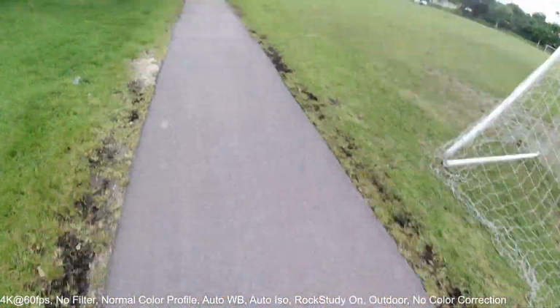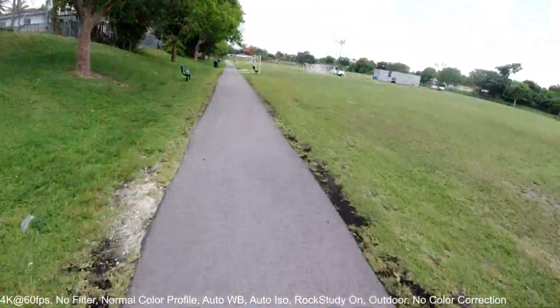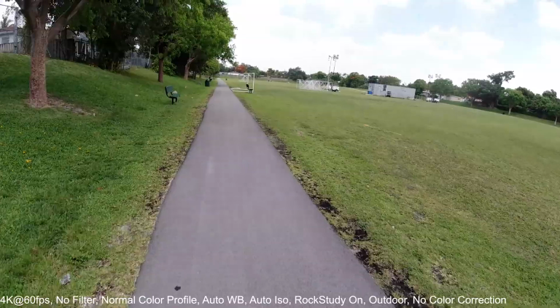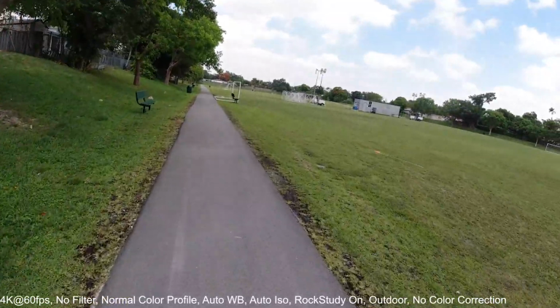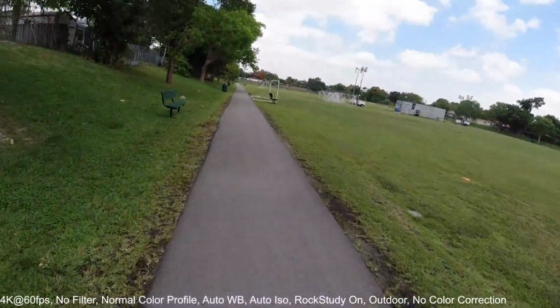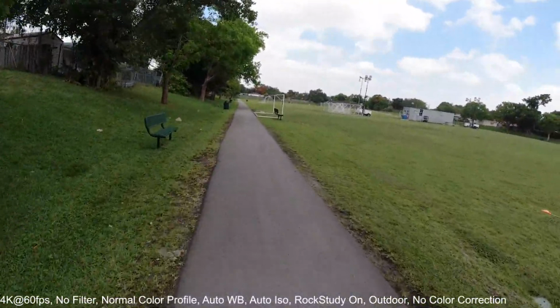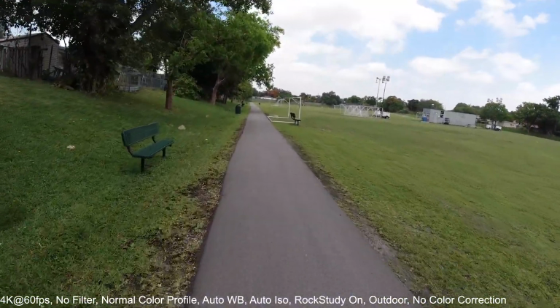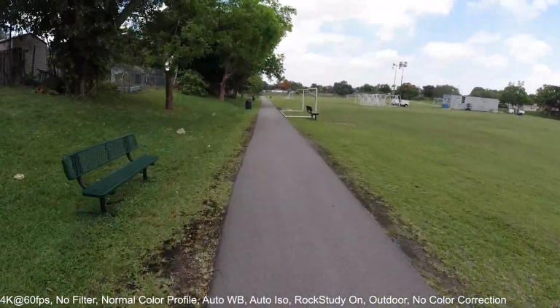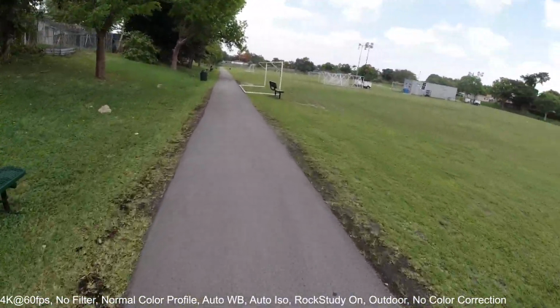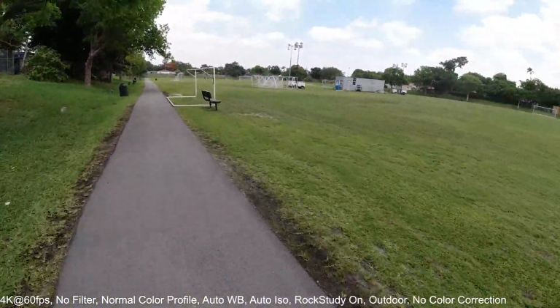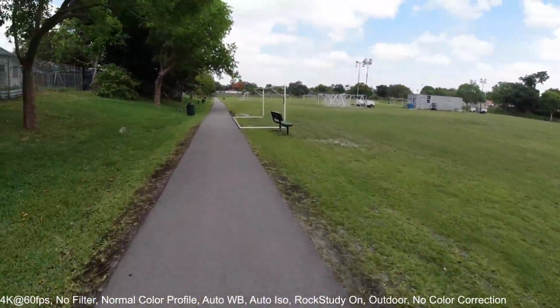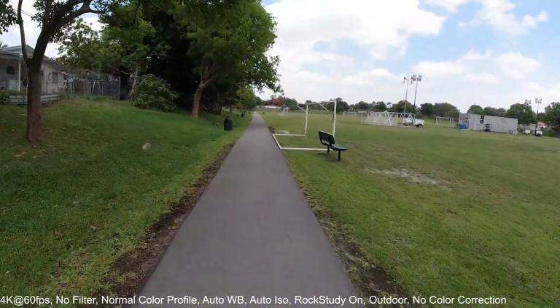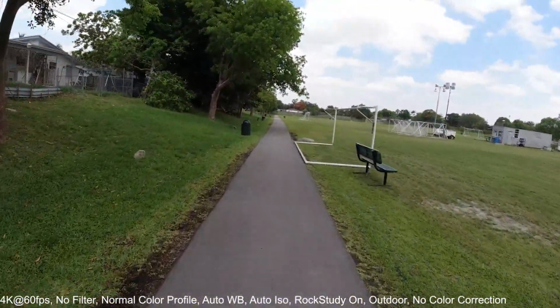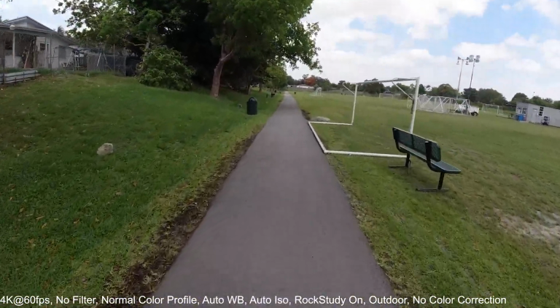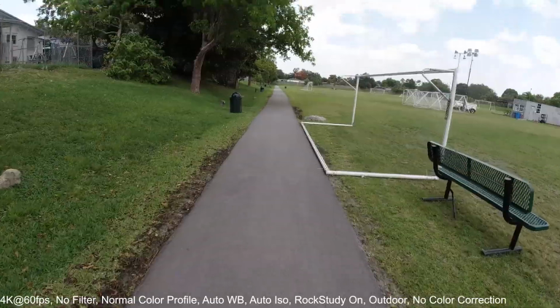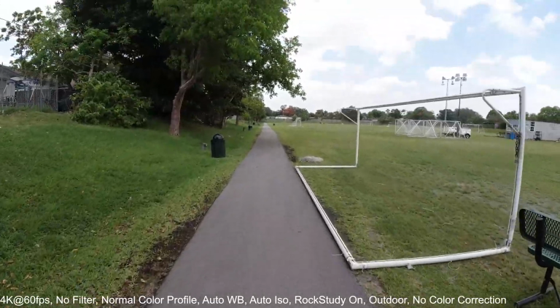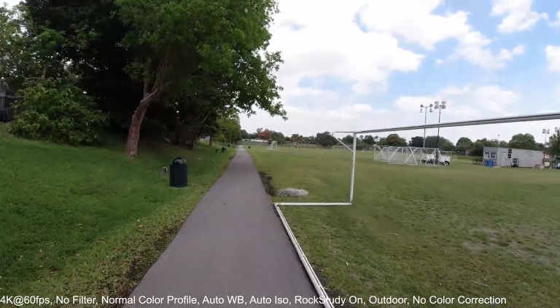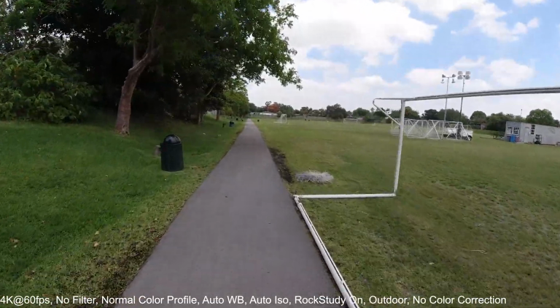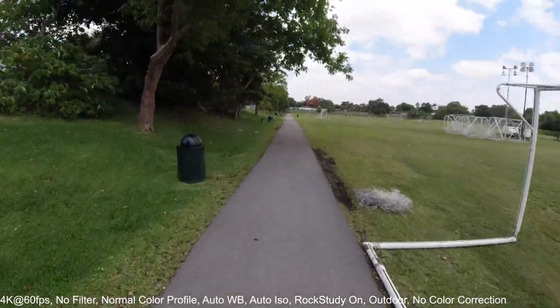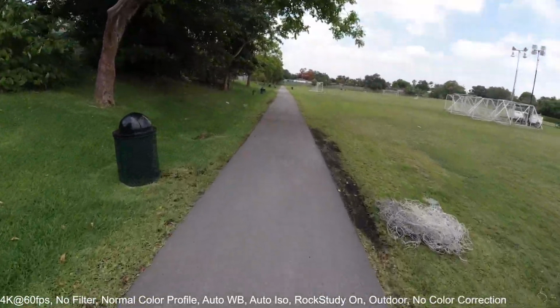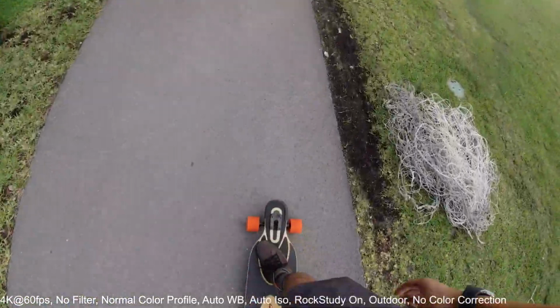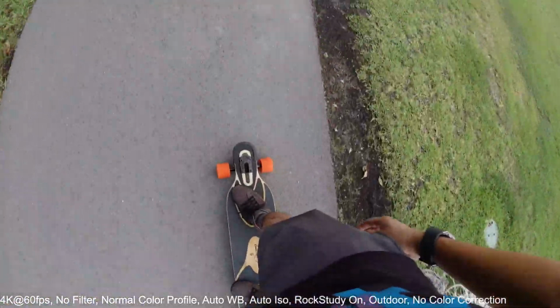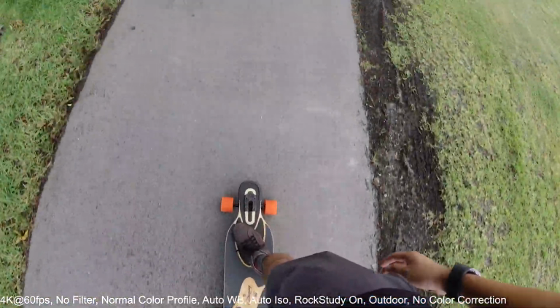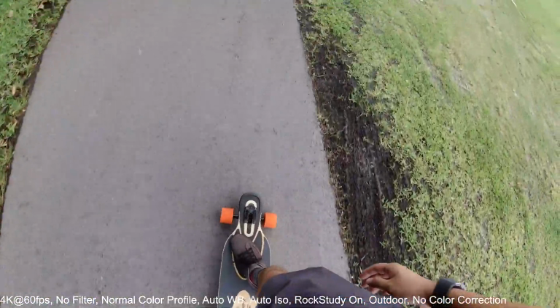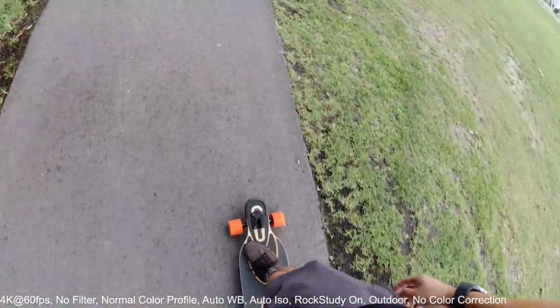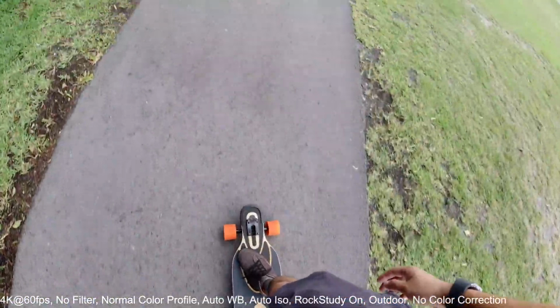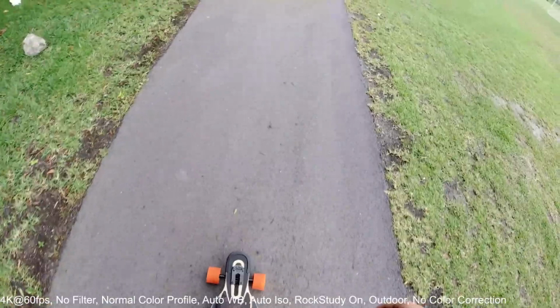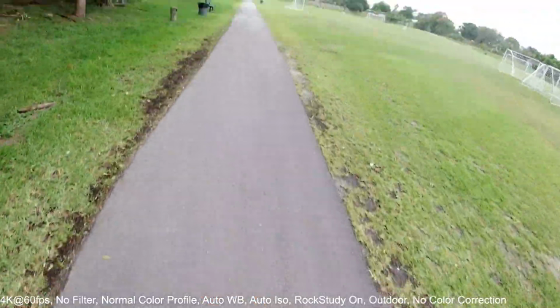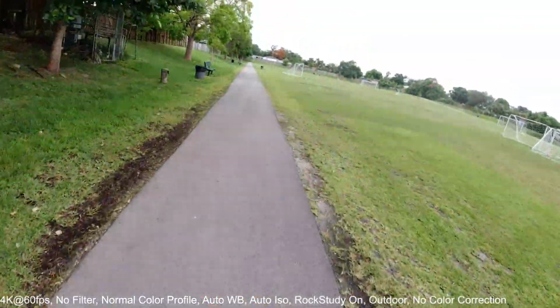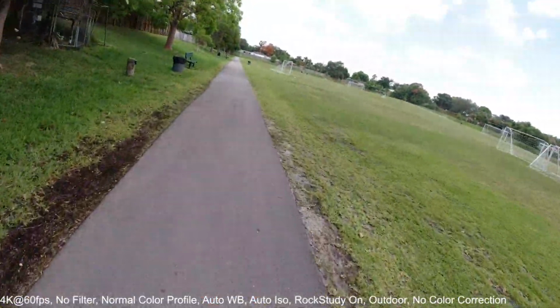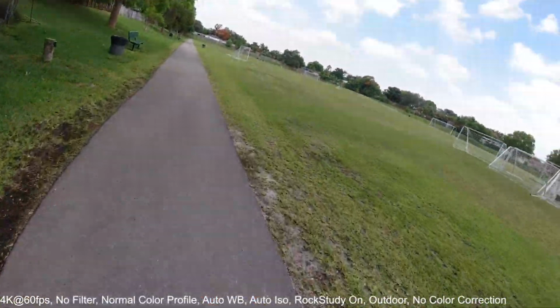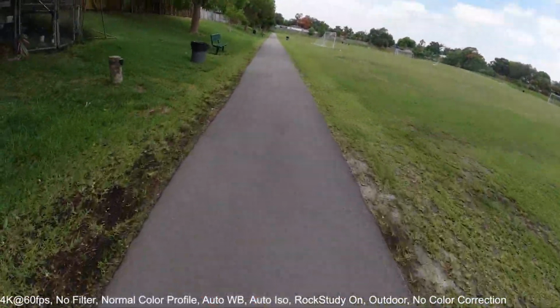Now we have image stabilization turned off, and this is what you get. Right now I'm just cruising without actually pushing, and now I'm going to push a few times — let's see.